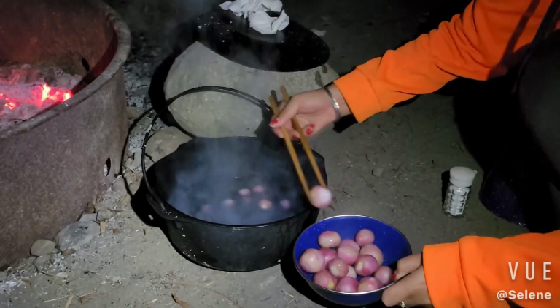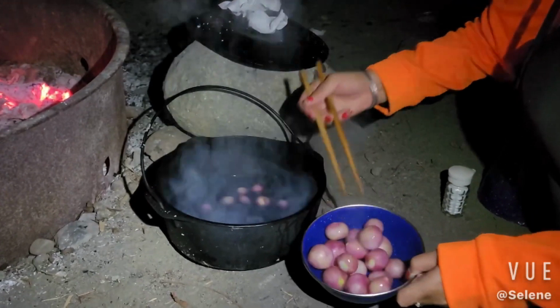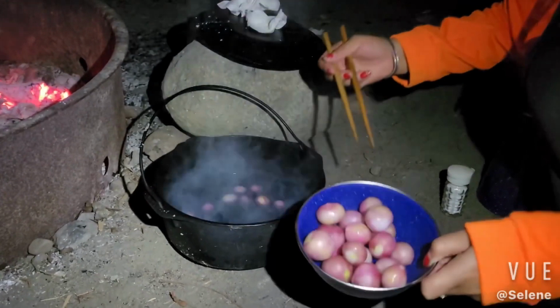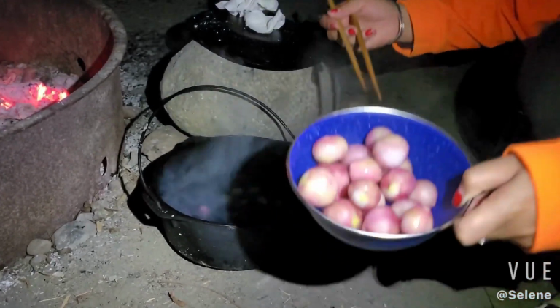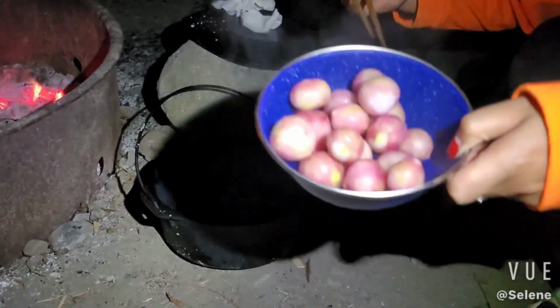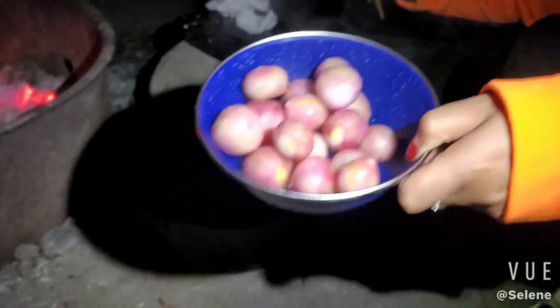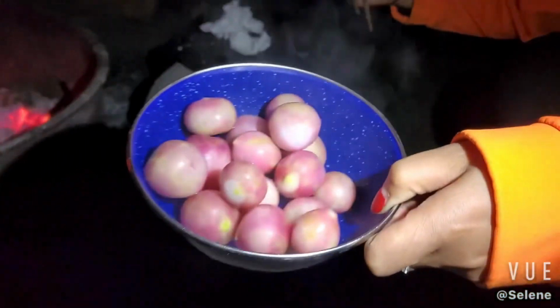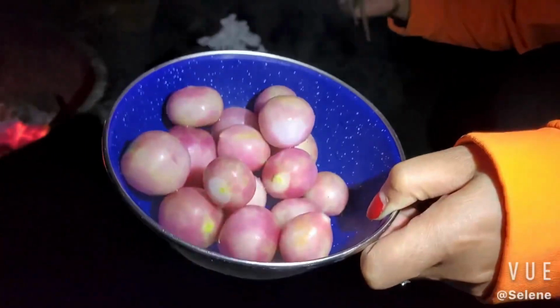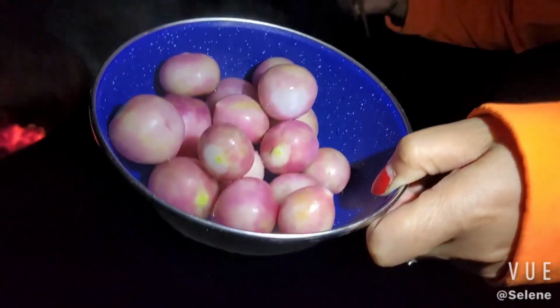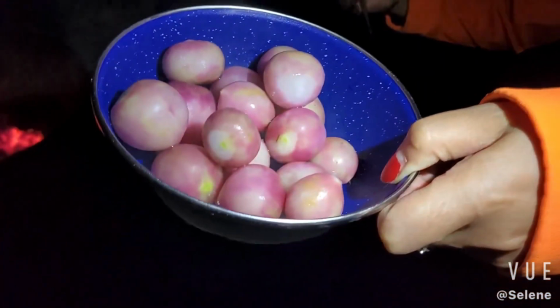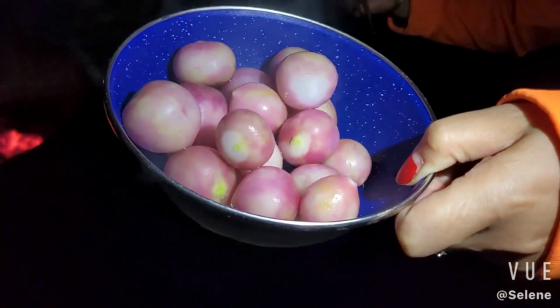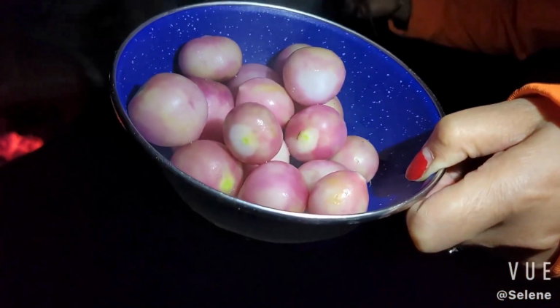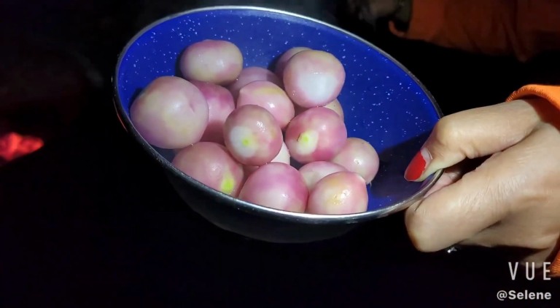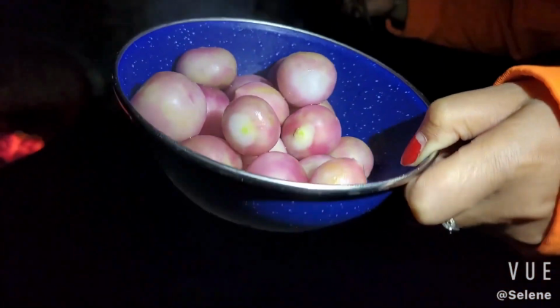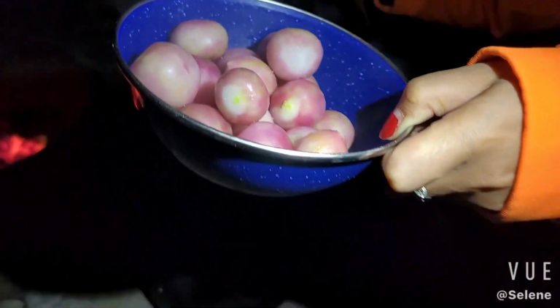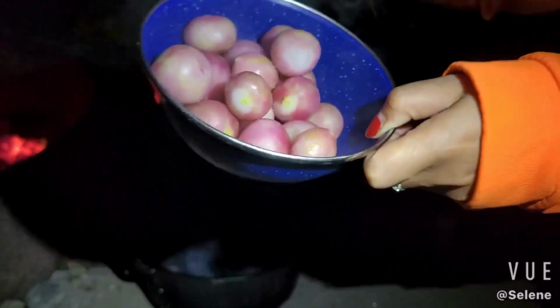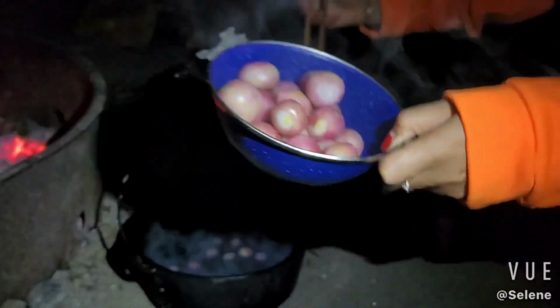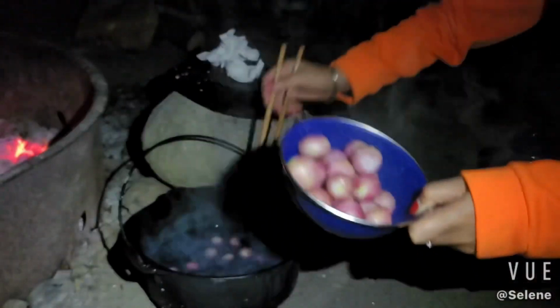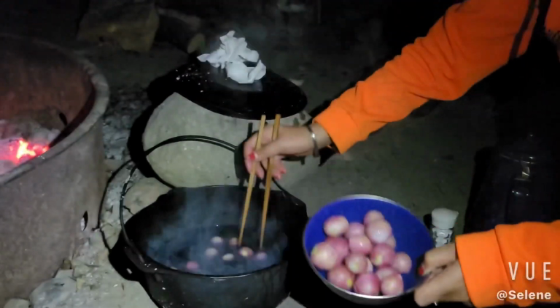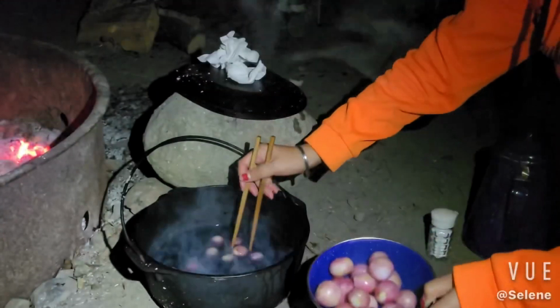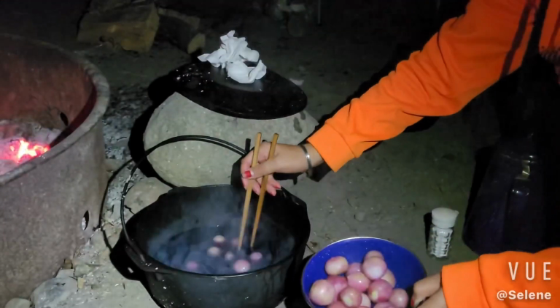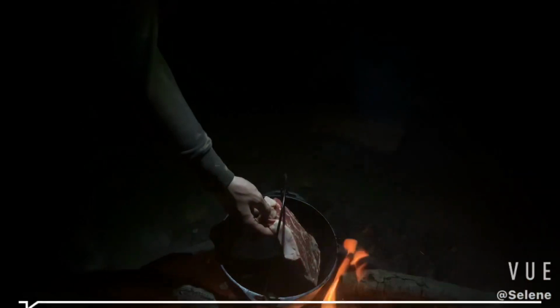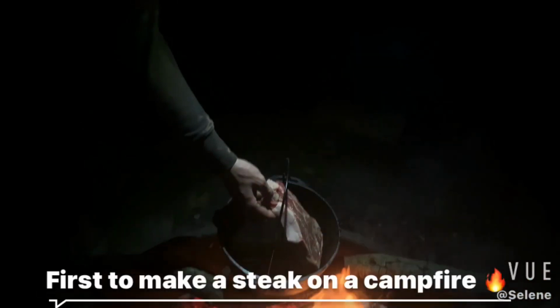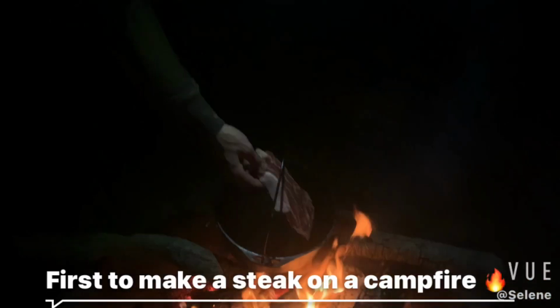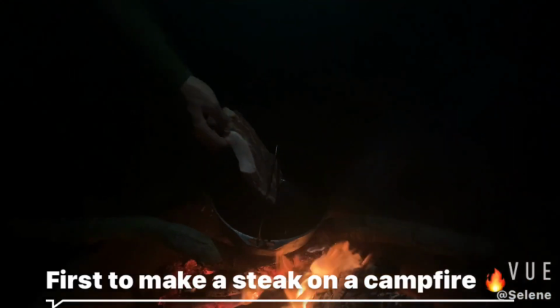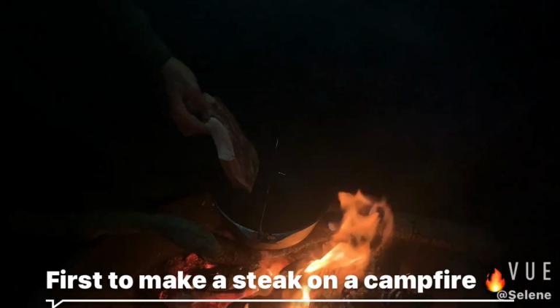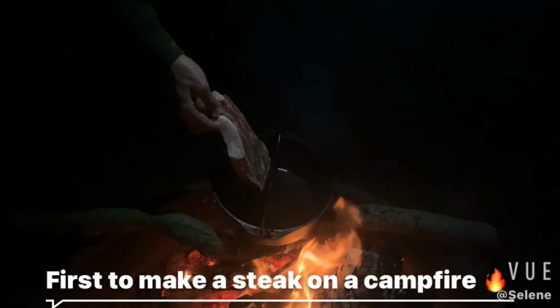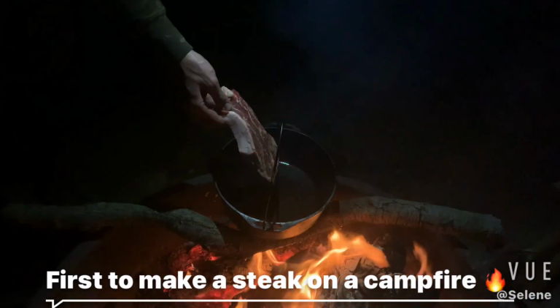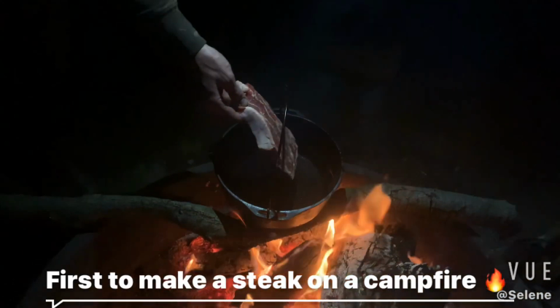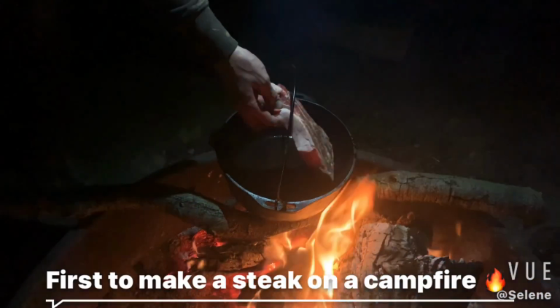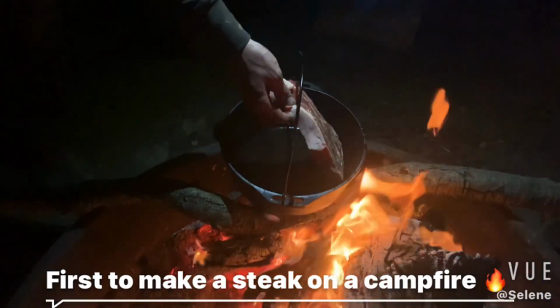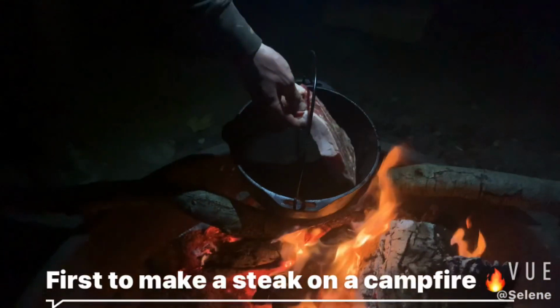Looks good. It'd be nice to have some vegetables with the steak. All right, let's make a steak.